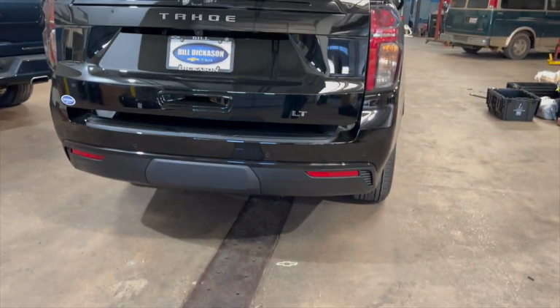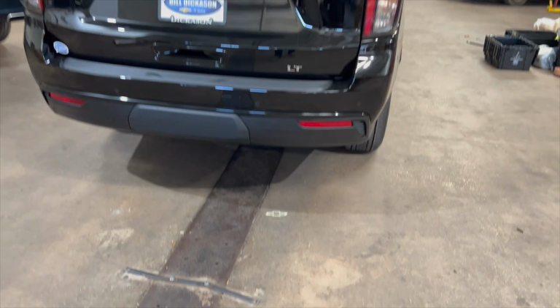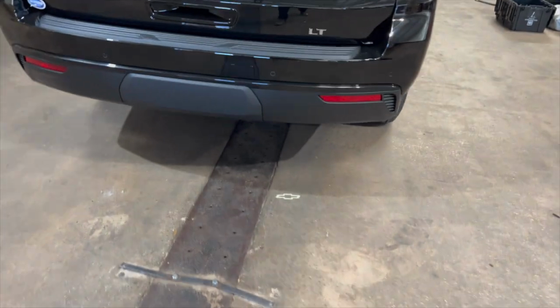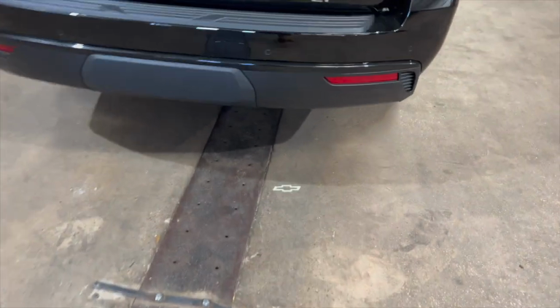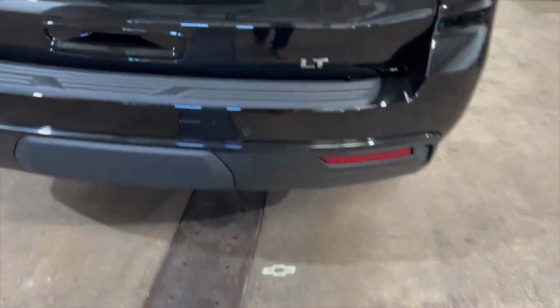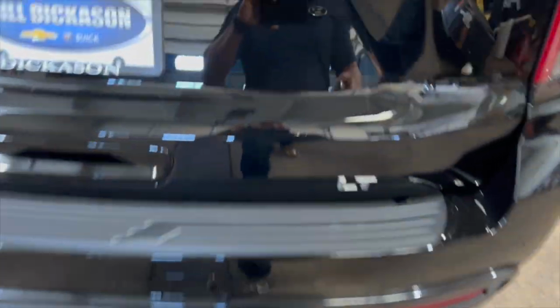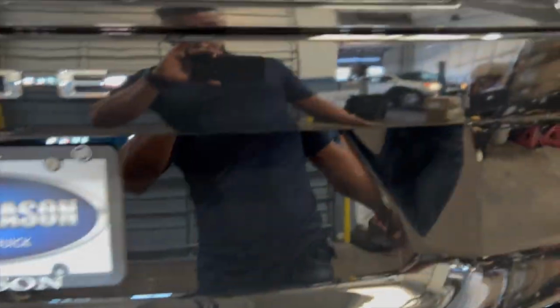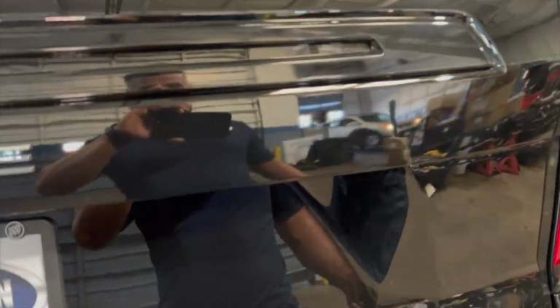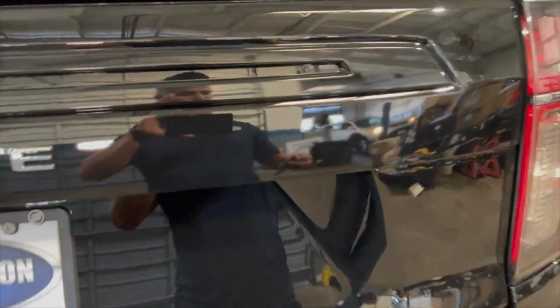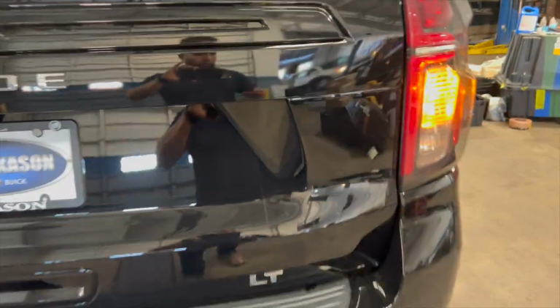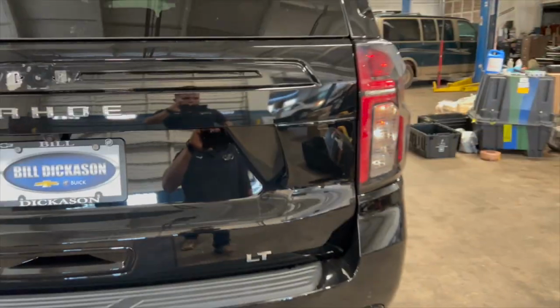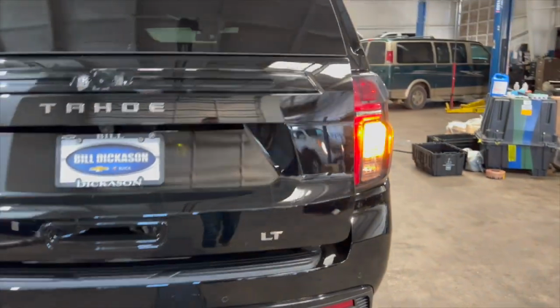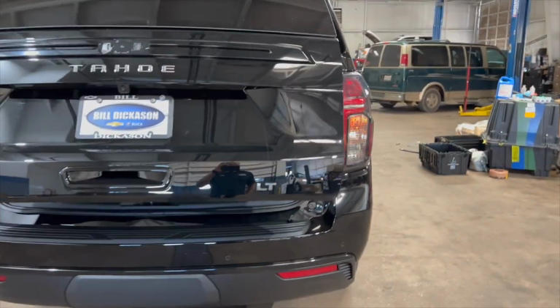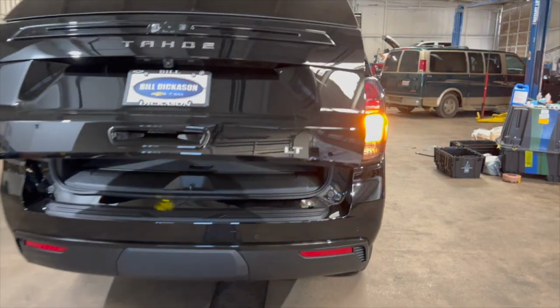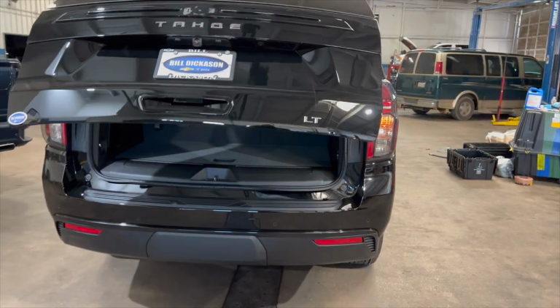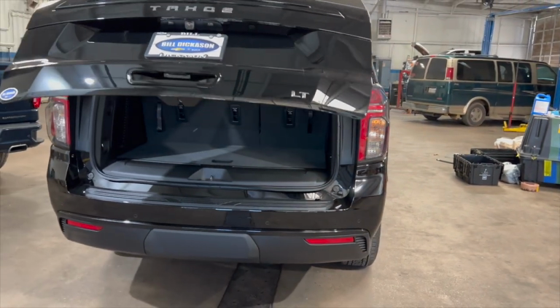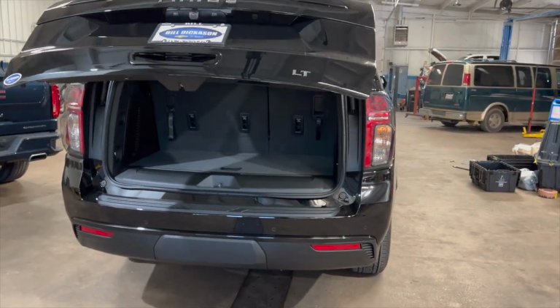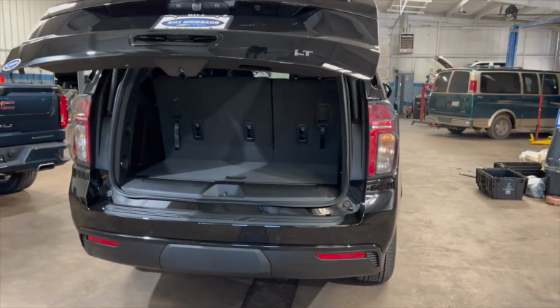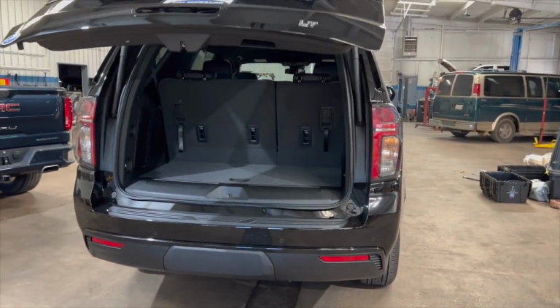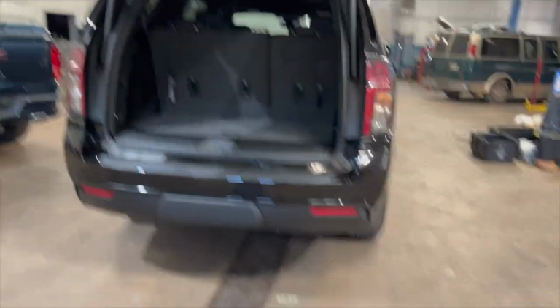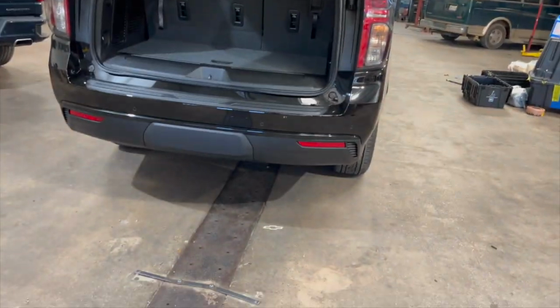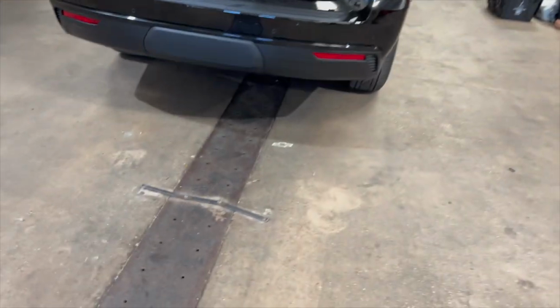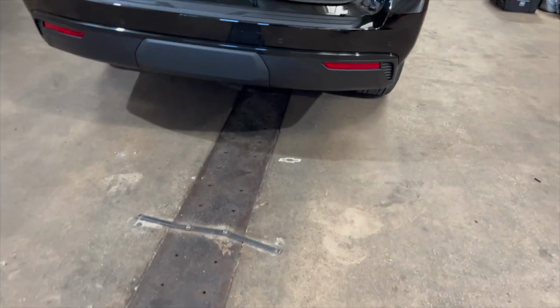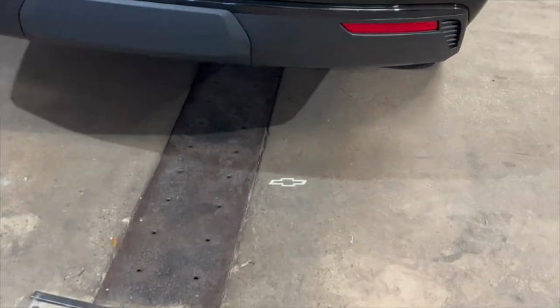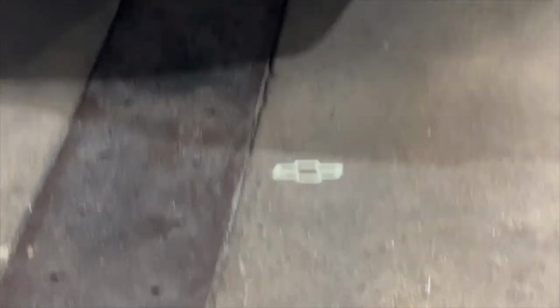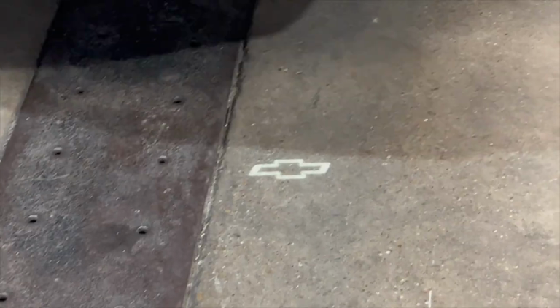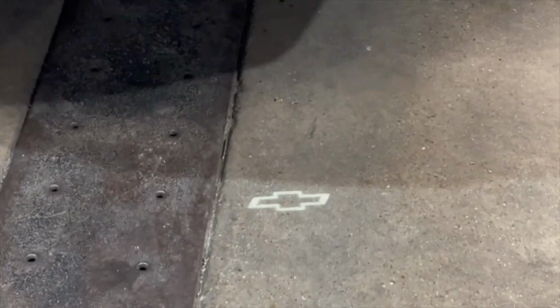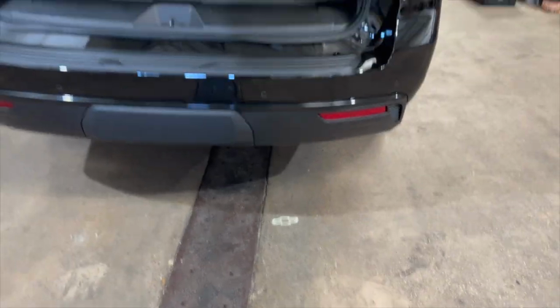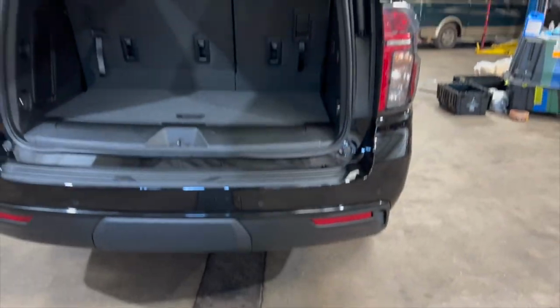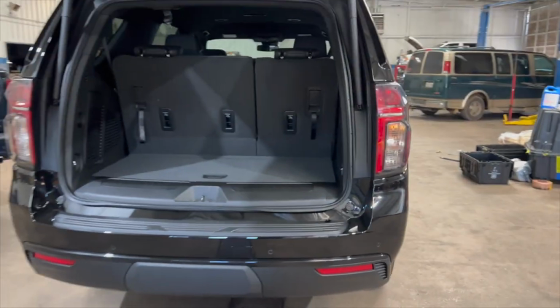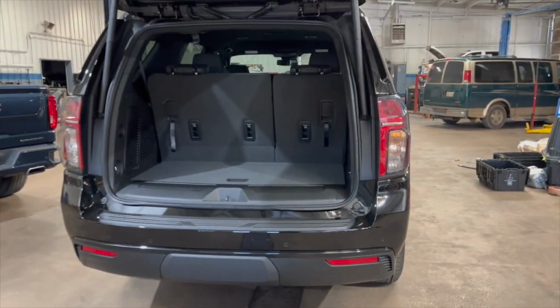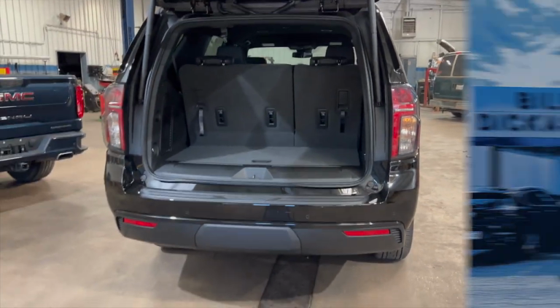It does the same for opening. You get up to it, kick it, the vehicle knows that you want to get into it, and opens that hatch. Again, this is the hands-free feature from Chevrolet. Thank you guys!